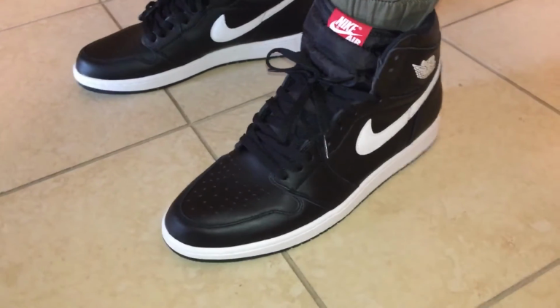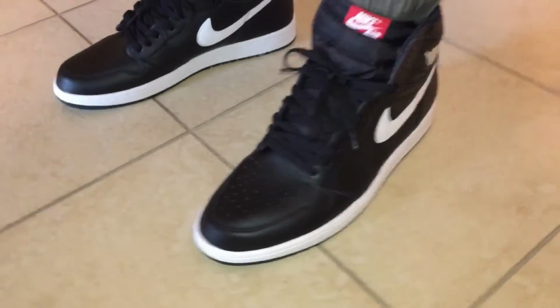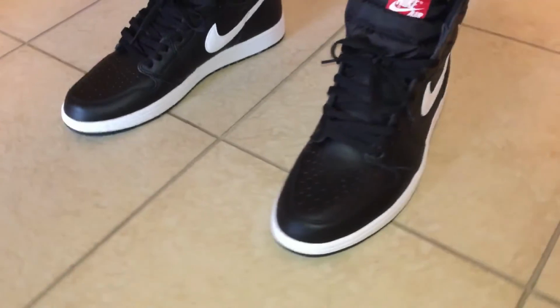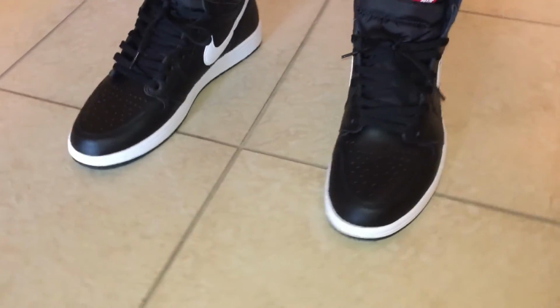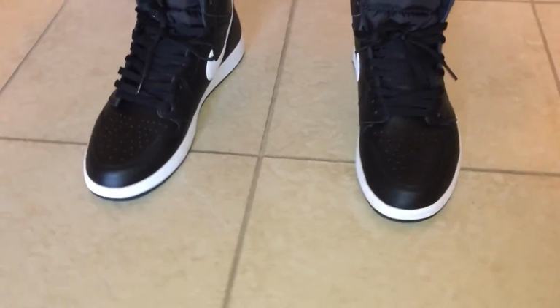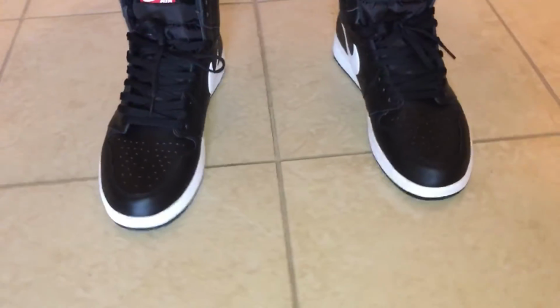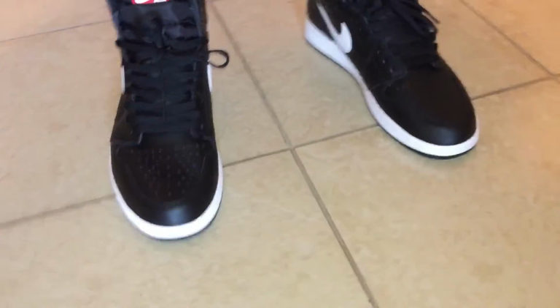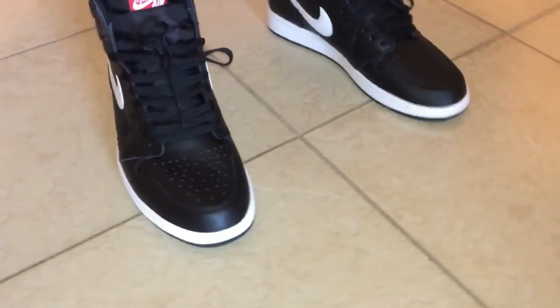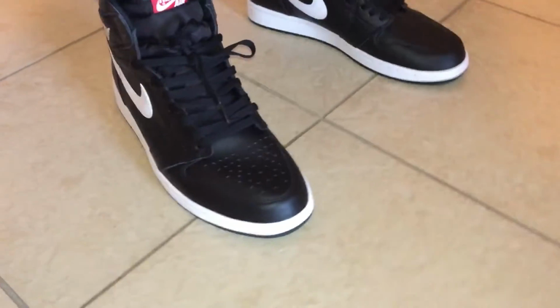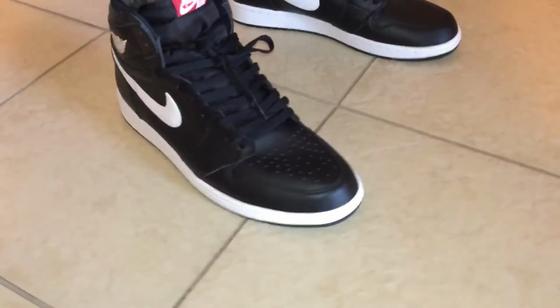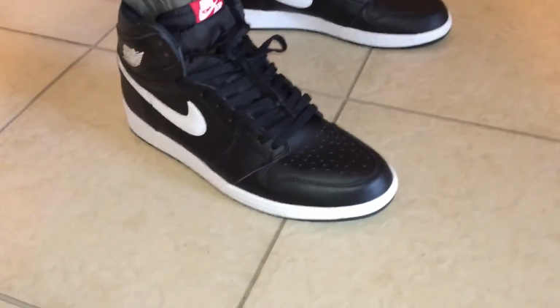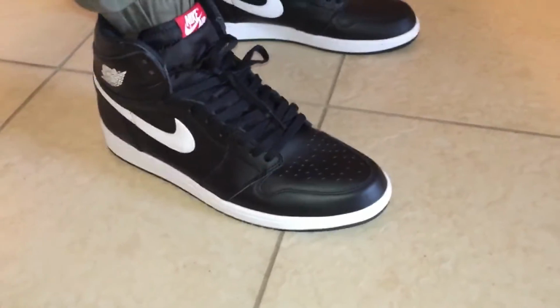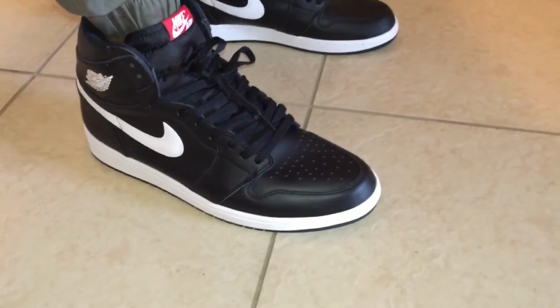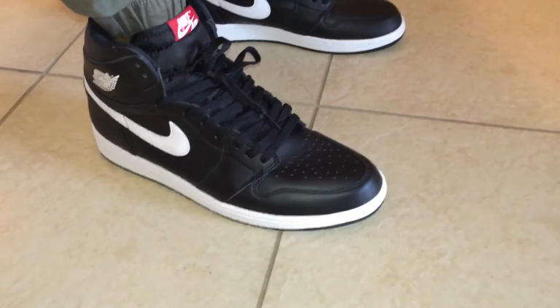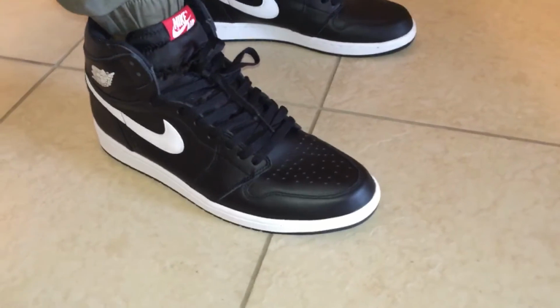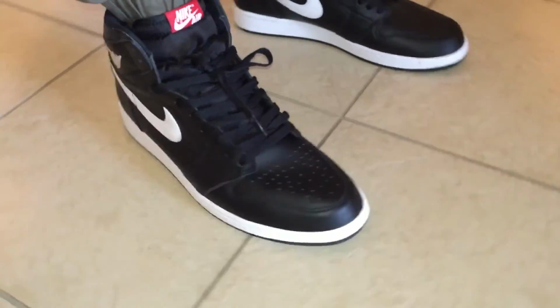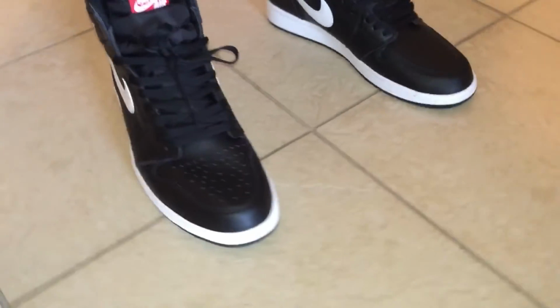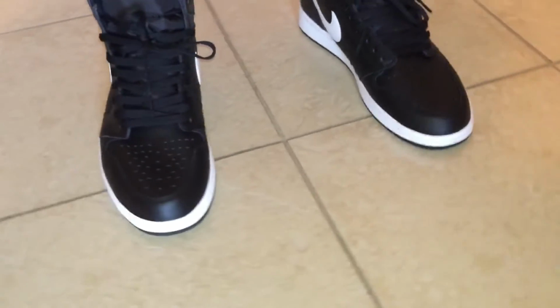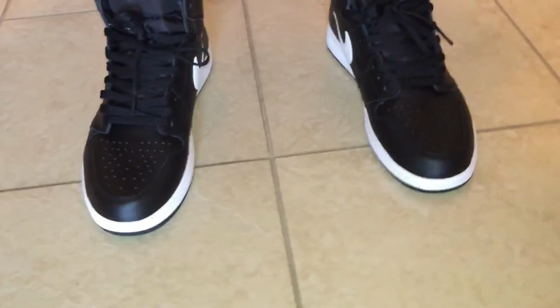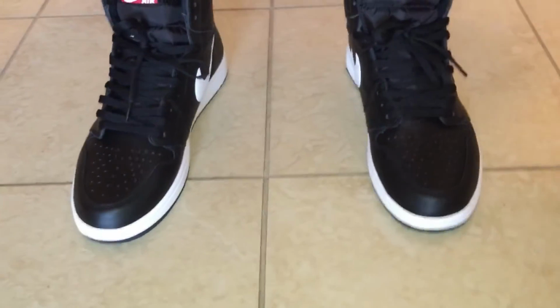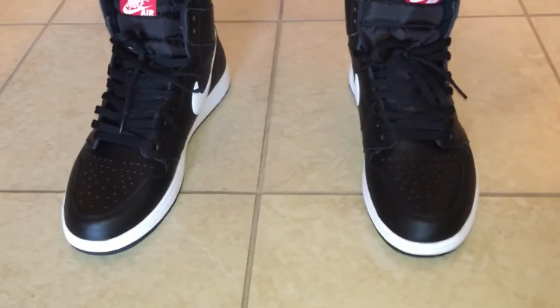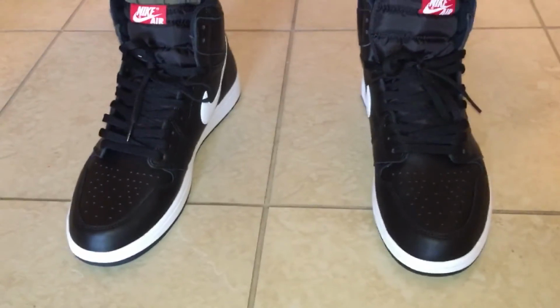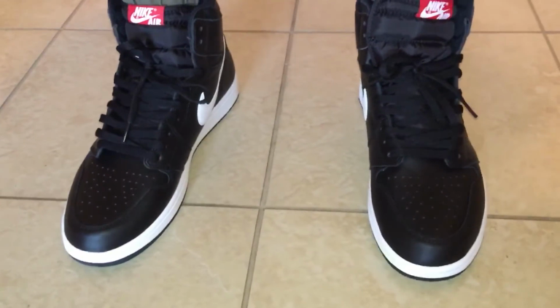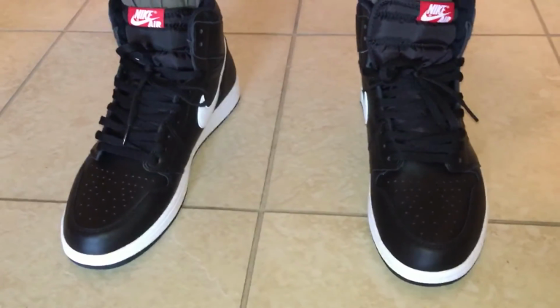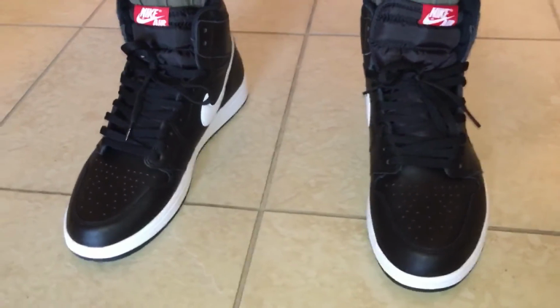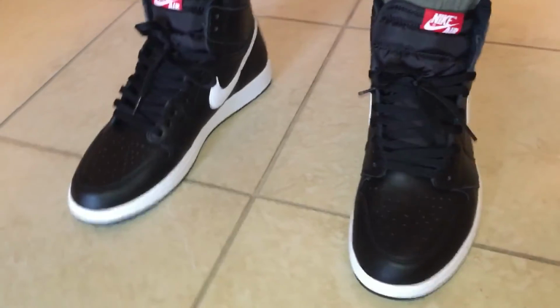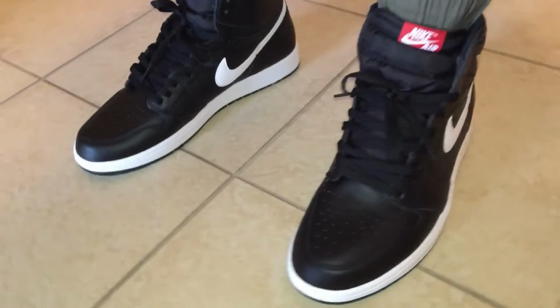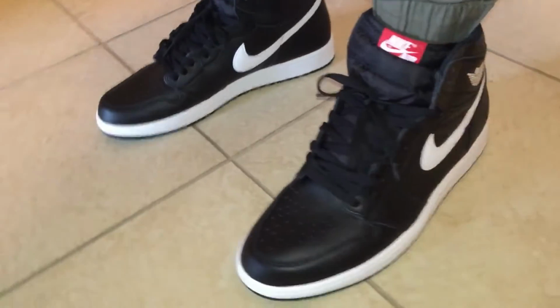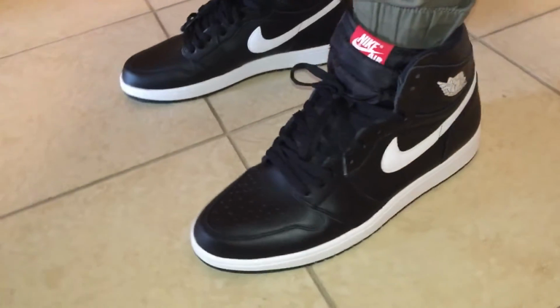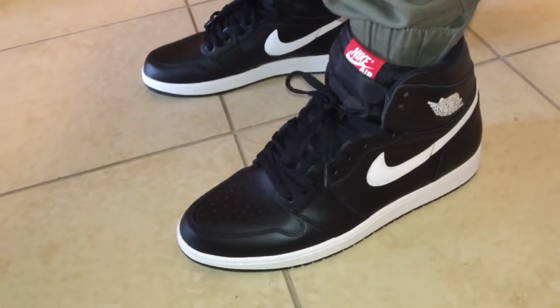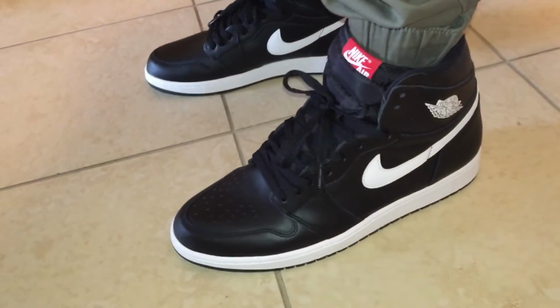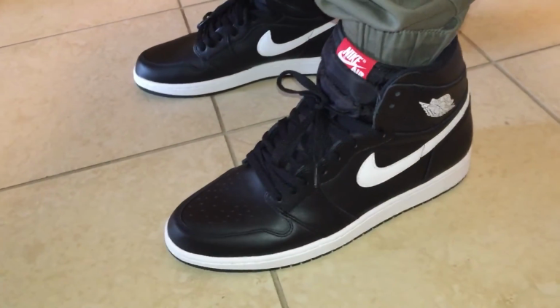What's good YouTube, got the Air Jordan One Ying Yang black and white on feet. To me they fit true to size, so if you plan on picking them up I would go true to size. Super dope man, these are clean.